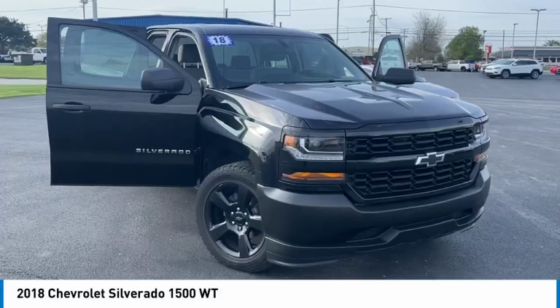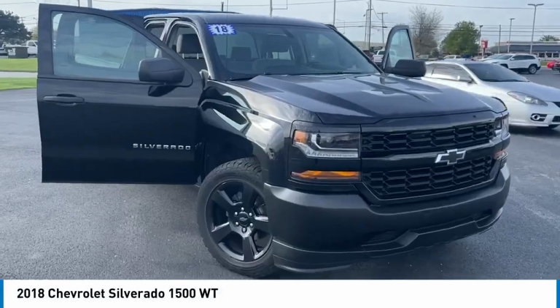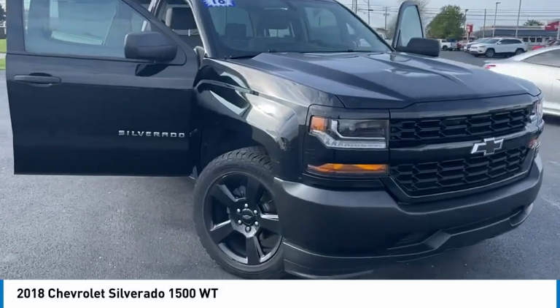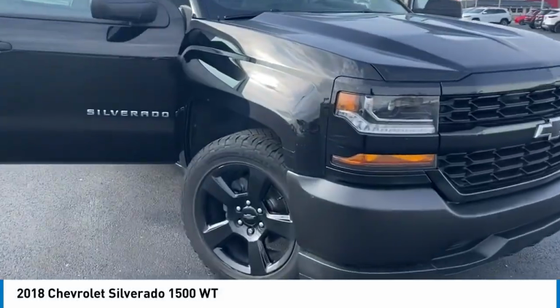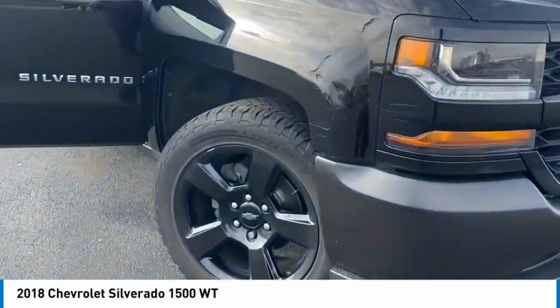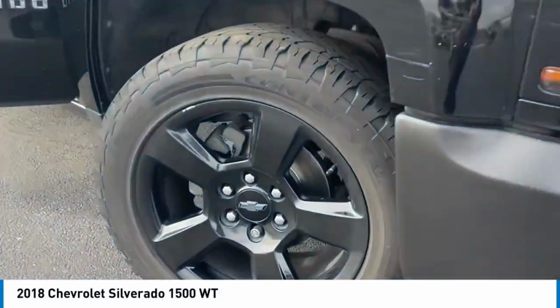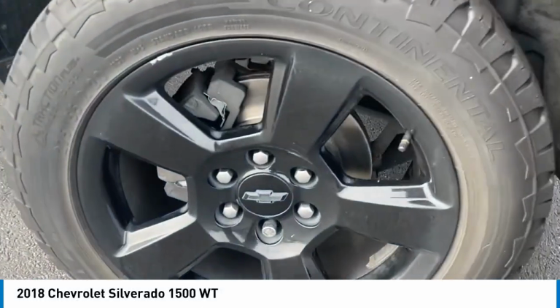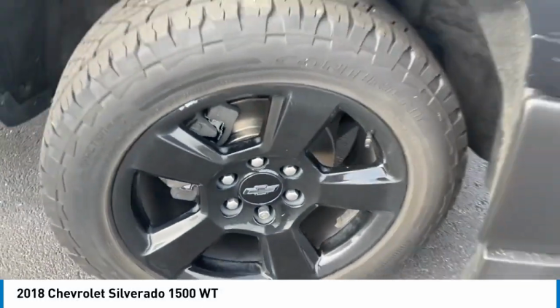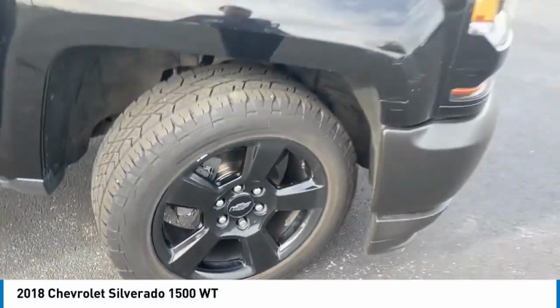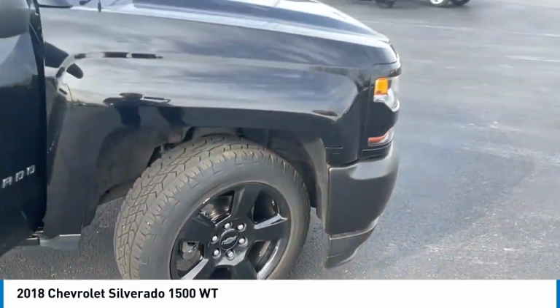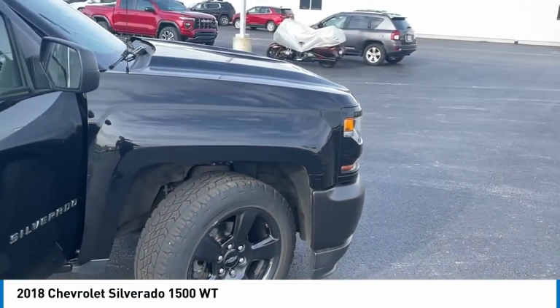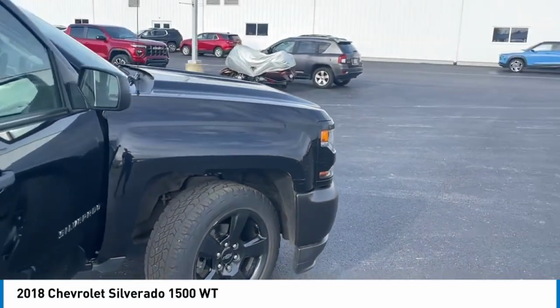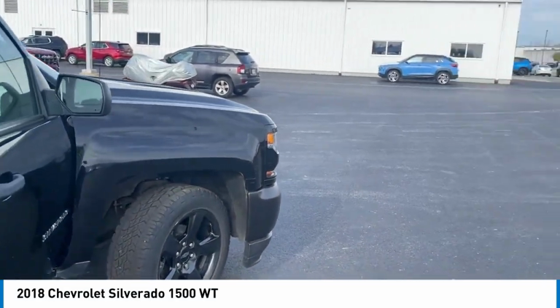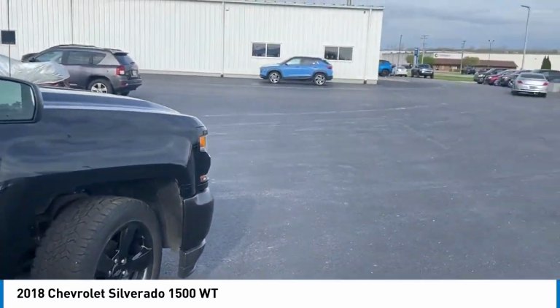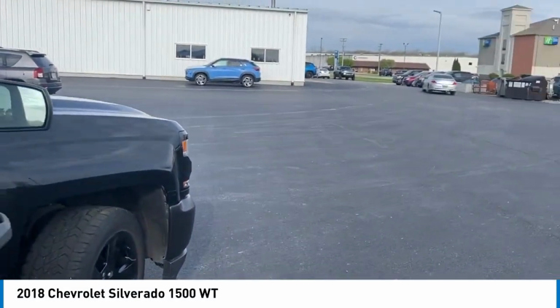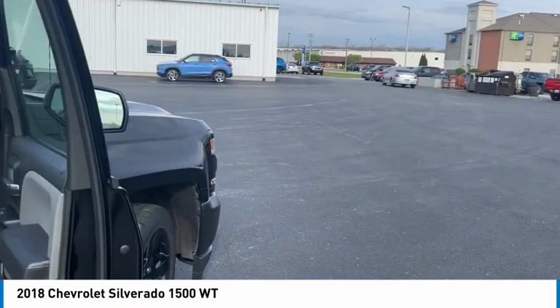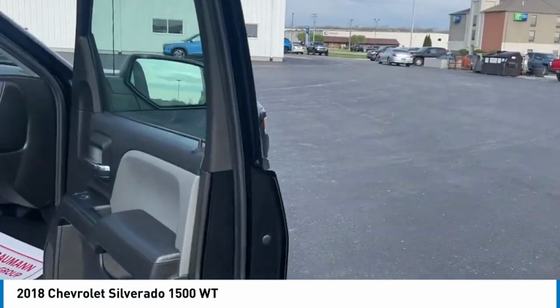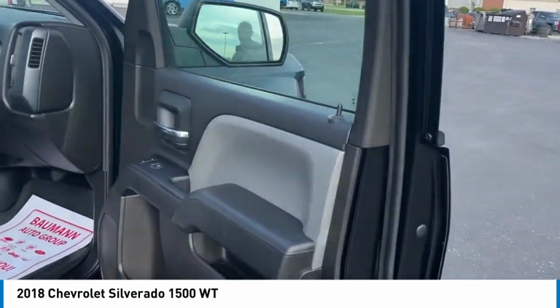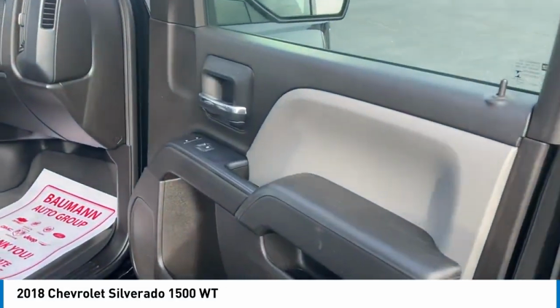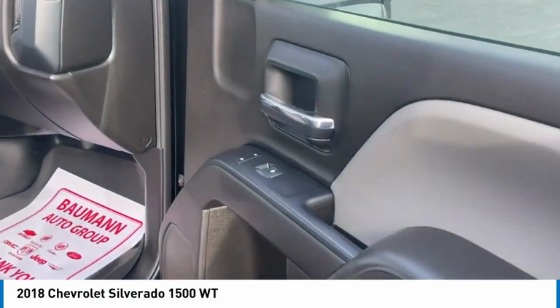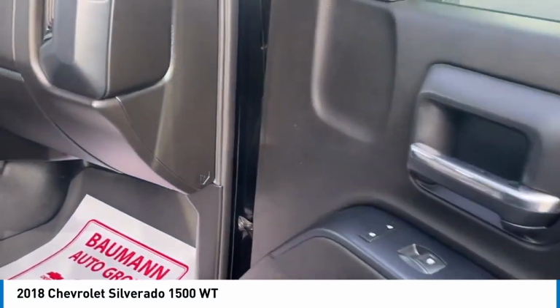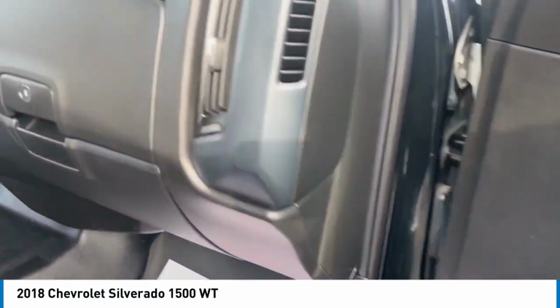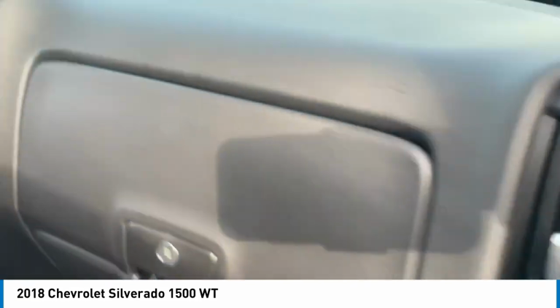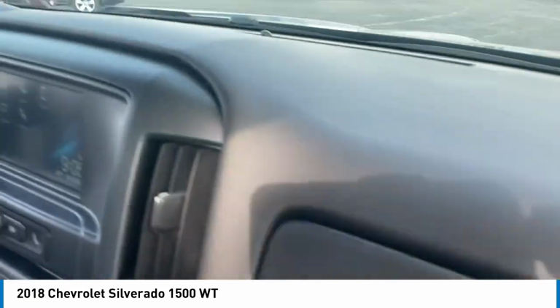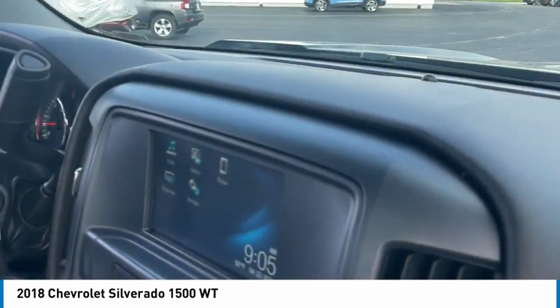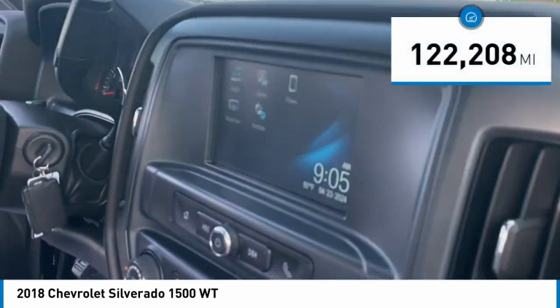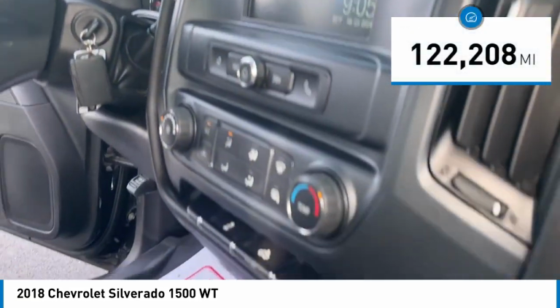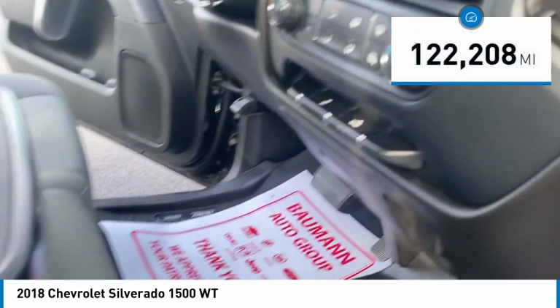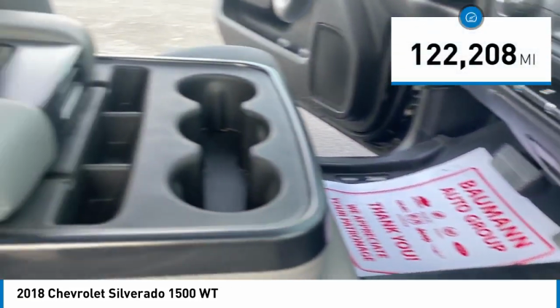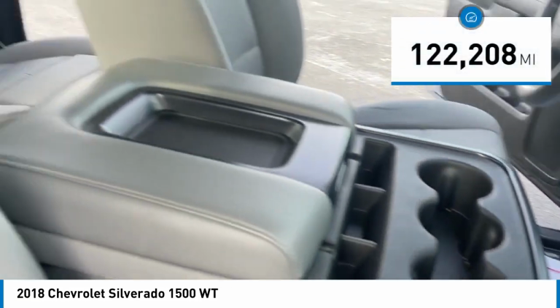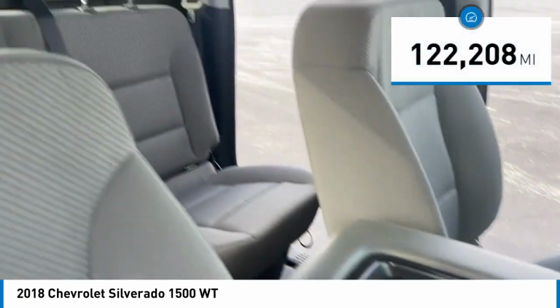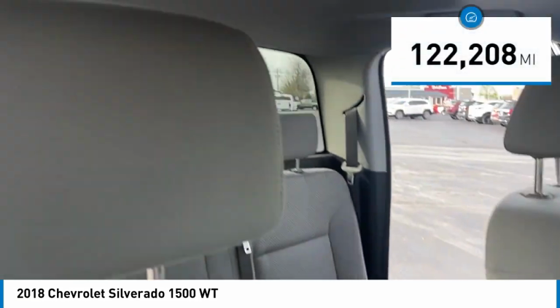Stop by and take a look at the 2018 Silverado 1500. The Chevy Silverado 1500 has the lowest cost of ownership of any full-size pickup. This vehicle has less than 125,000 miles.